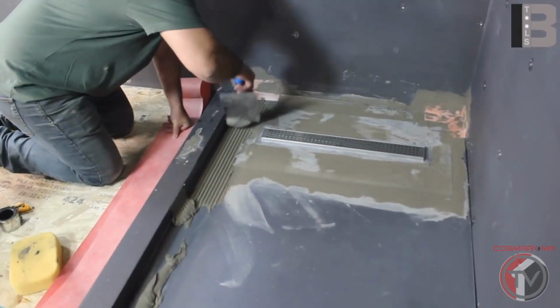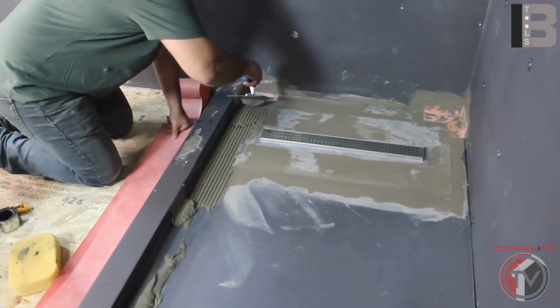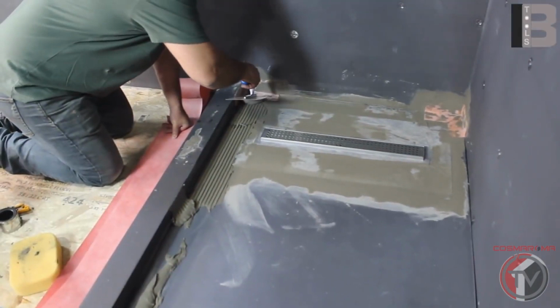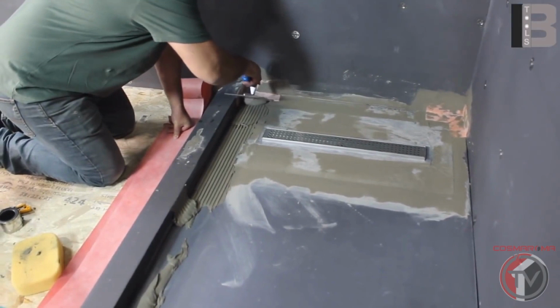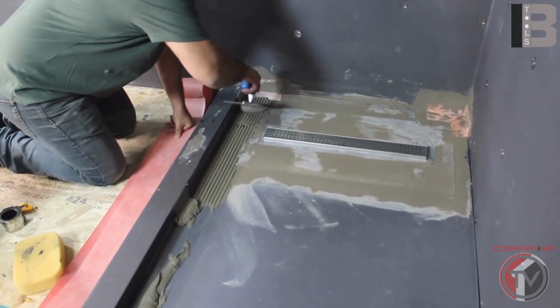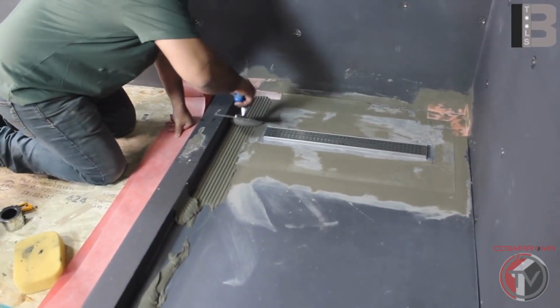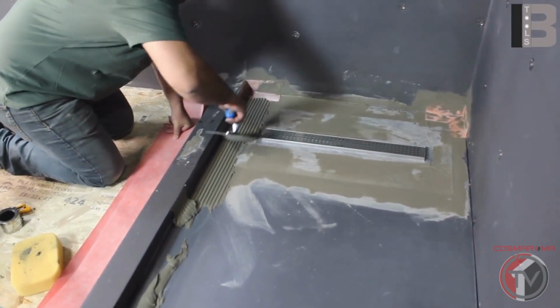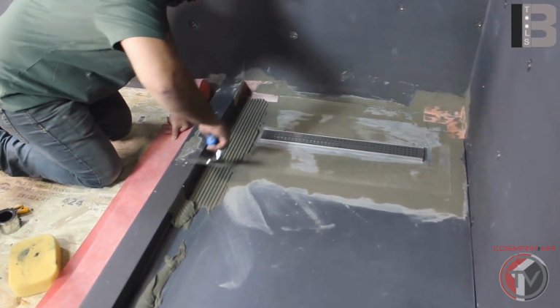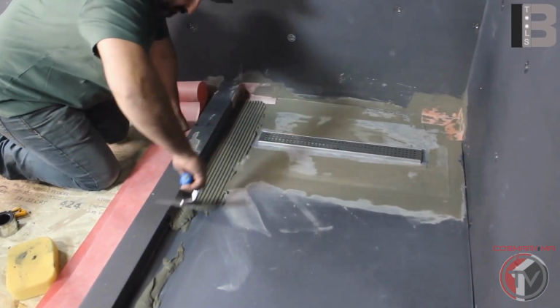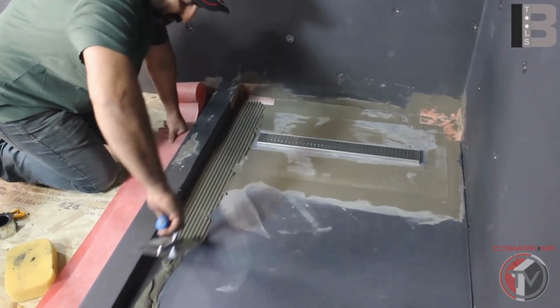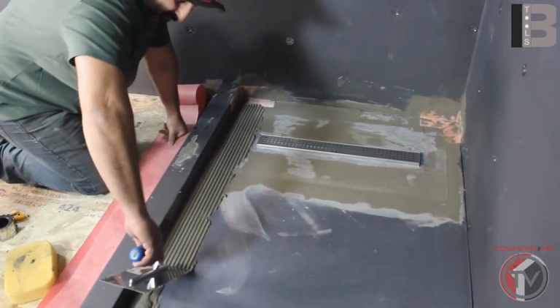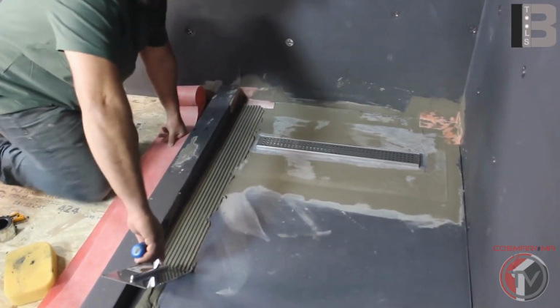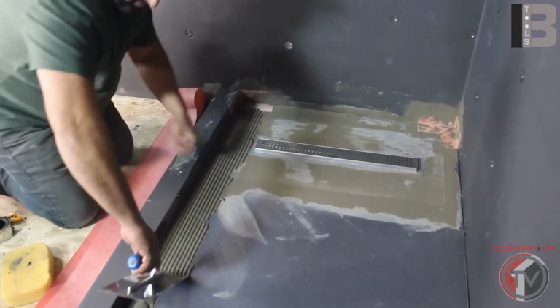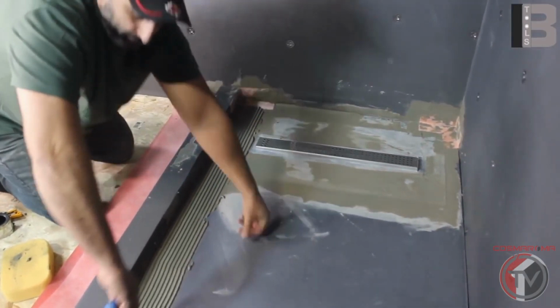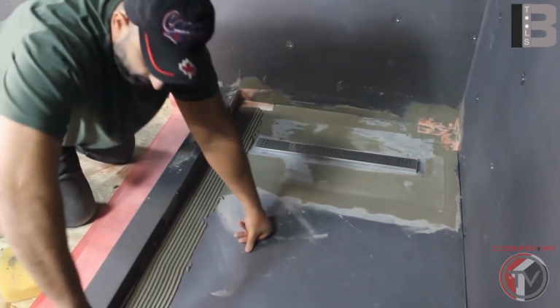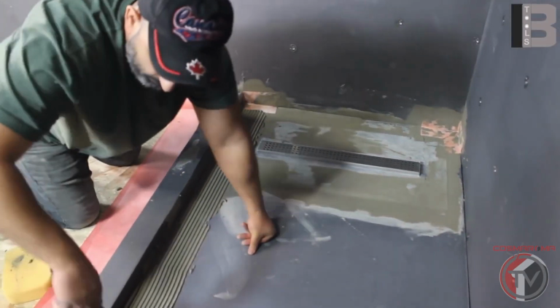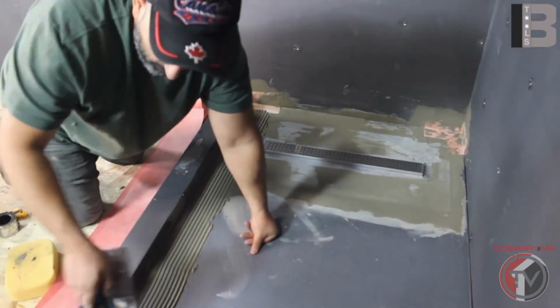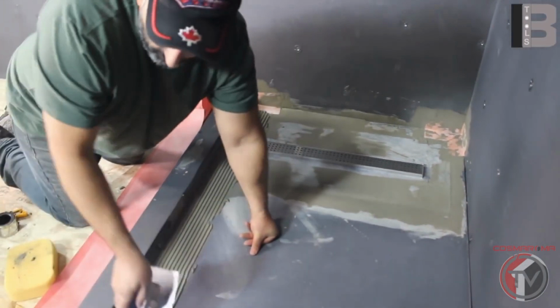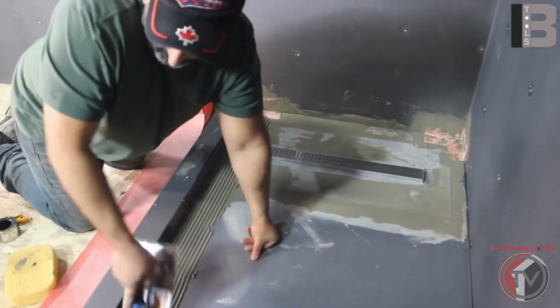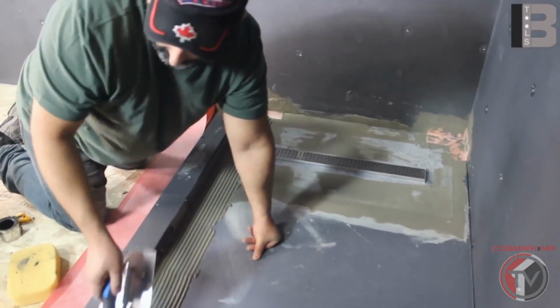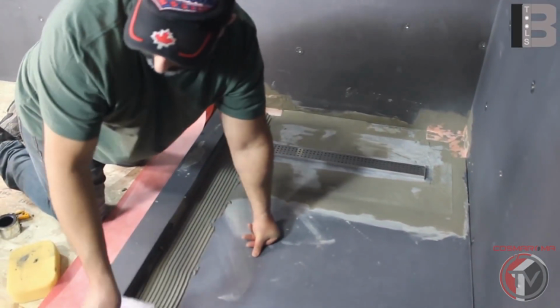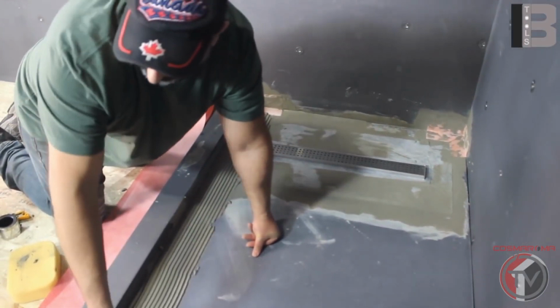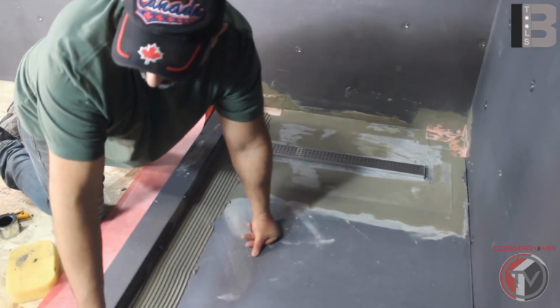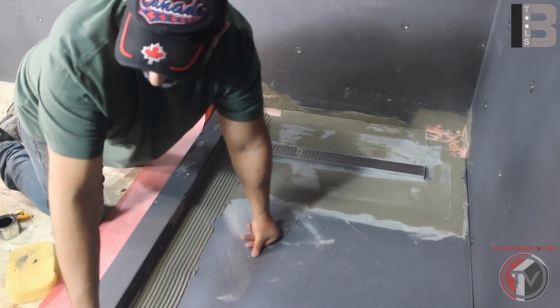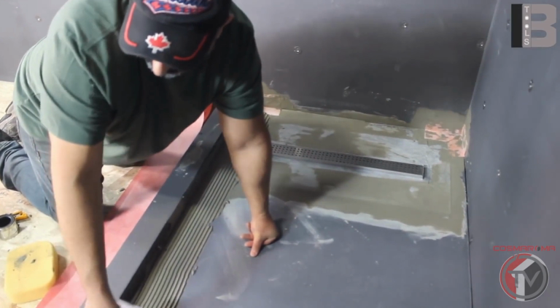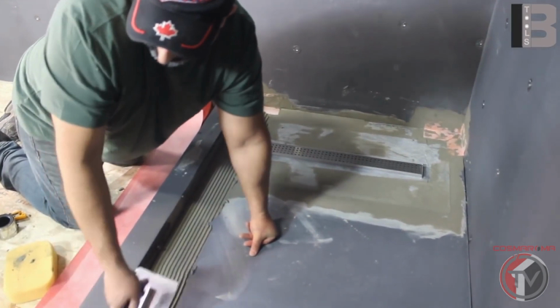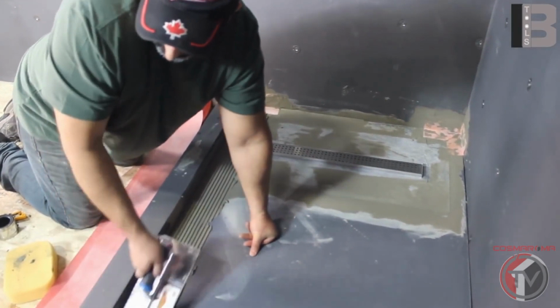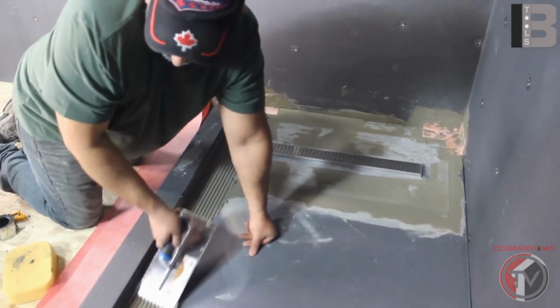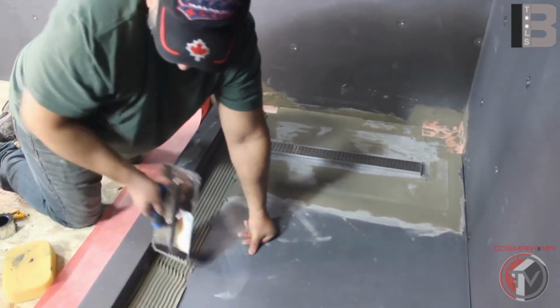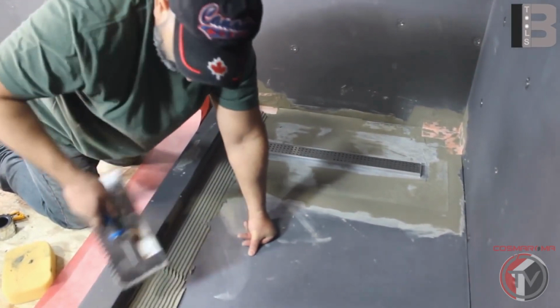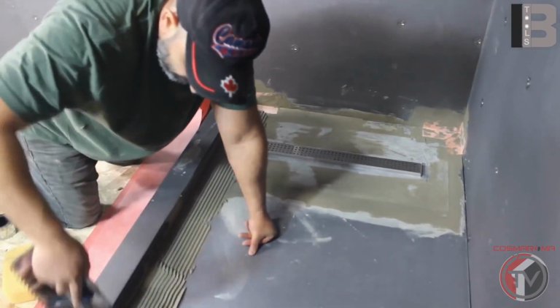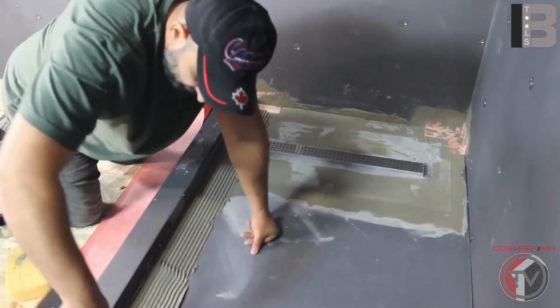Now we are ready to waterproof between the curbs, walls, and floor by using 5-inch waterproofing bands, also glued down with thinset.